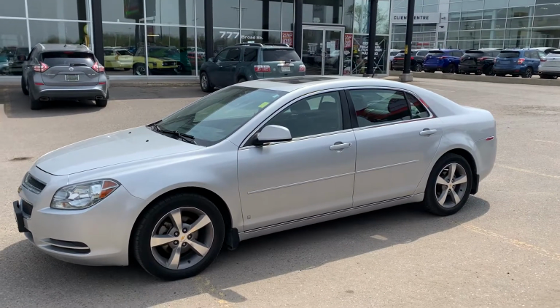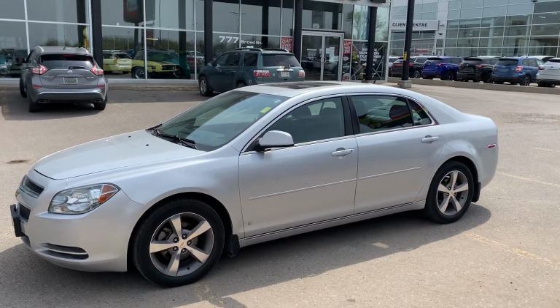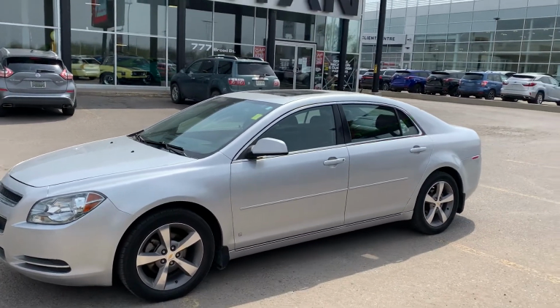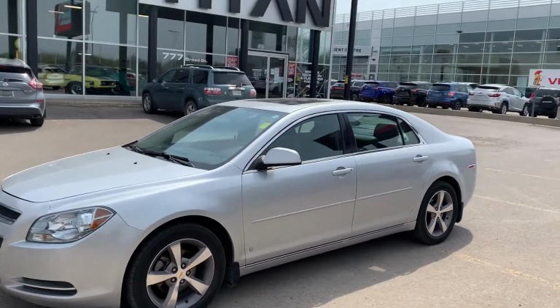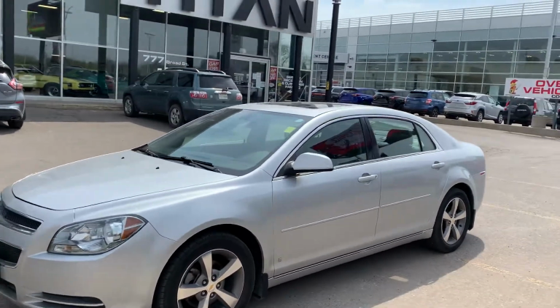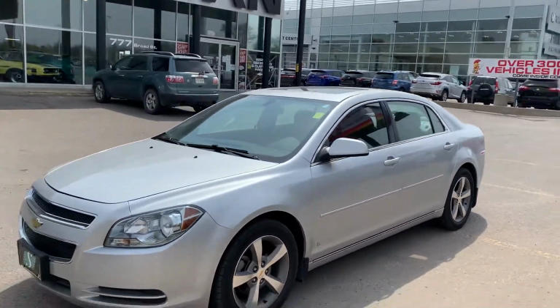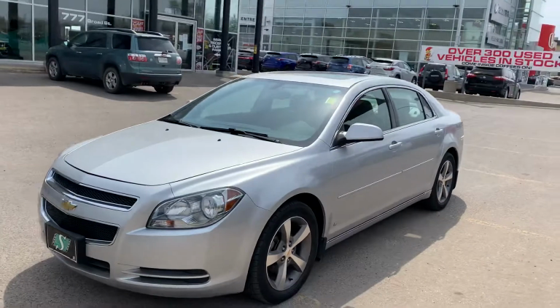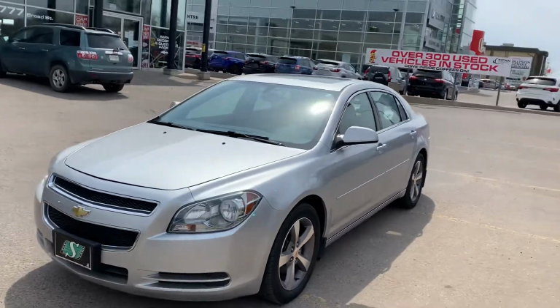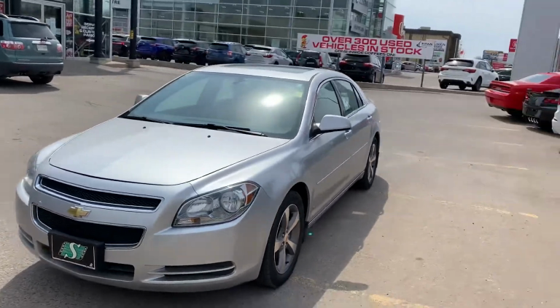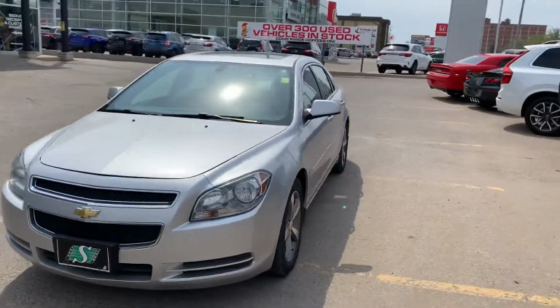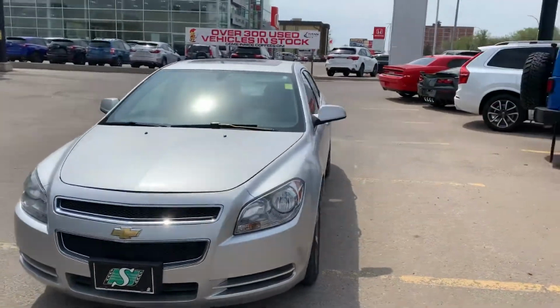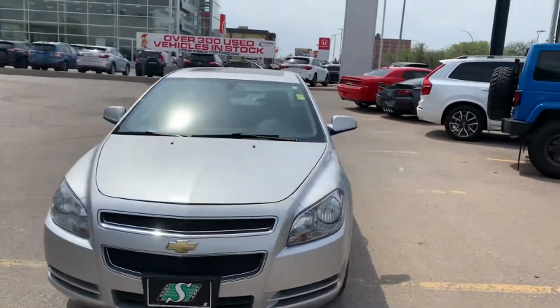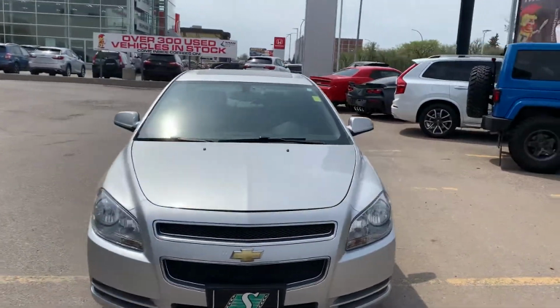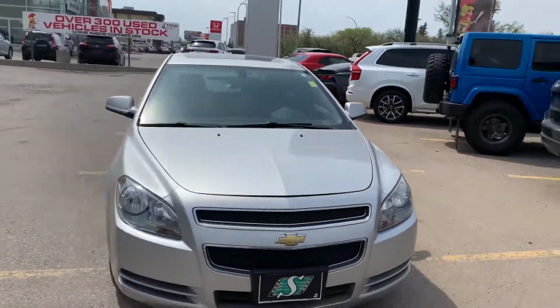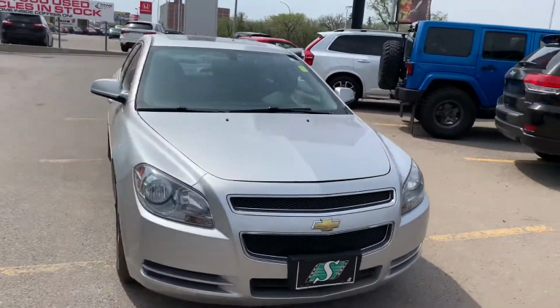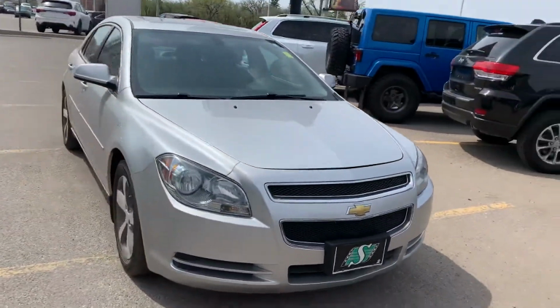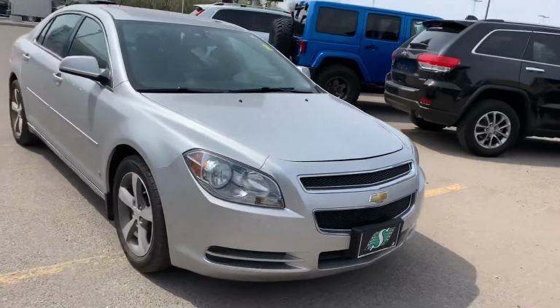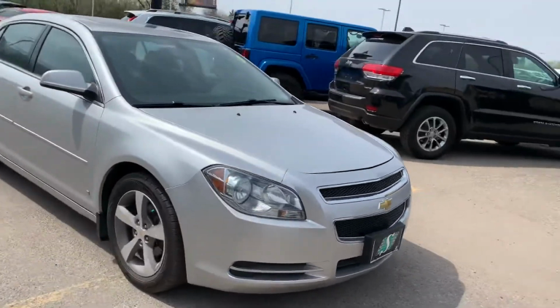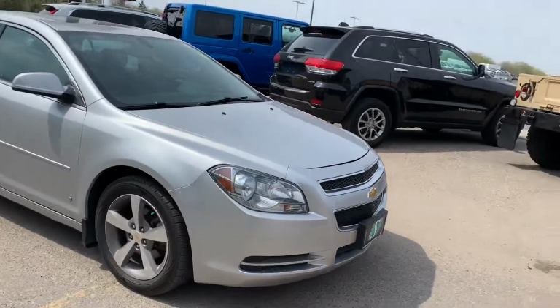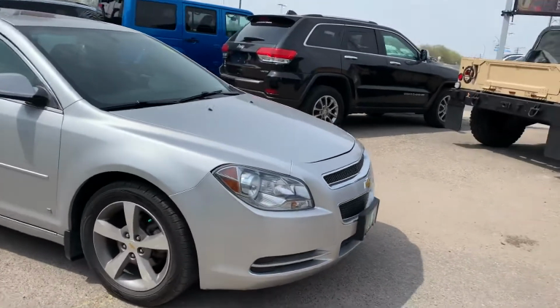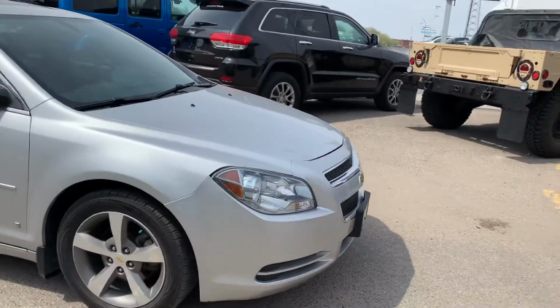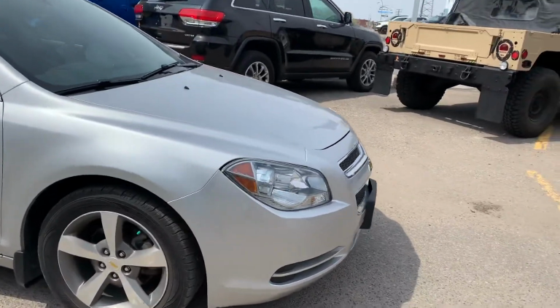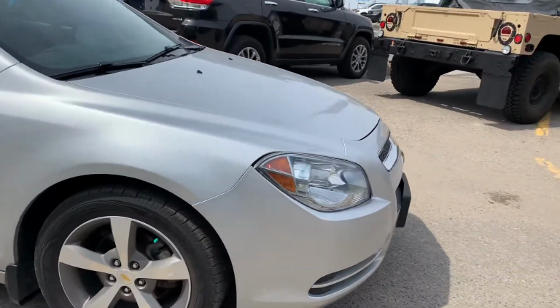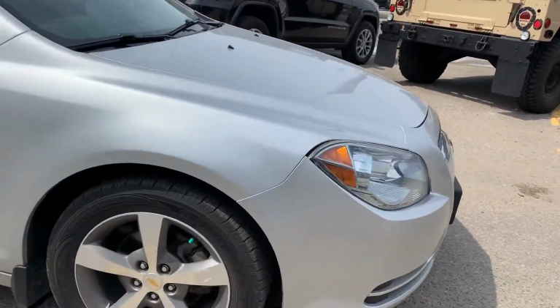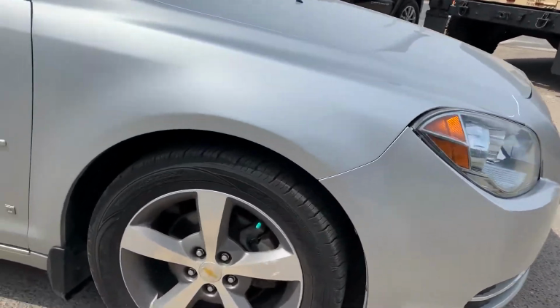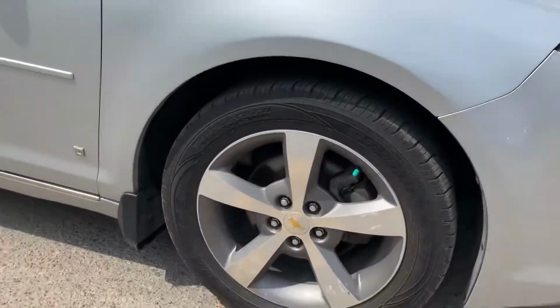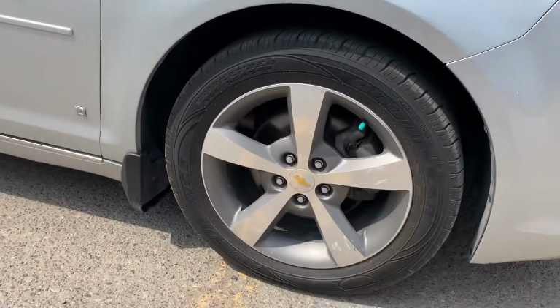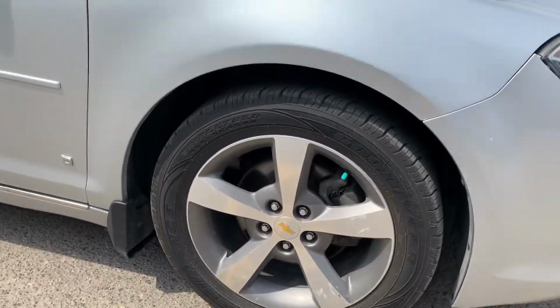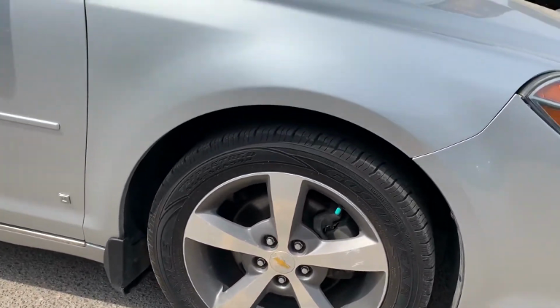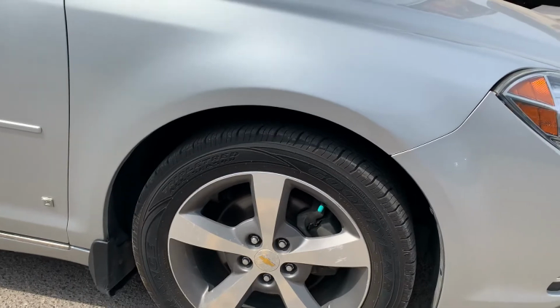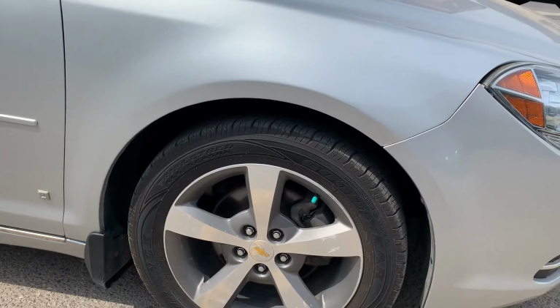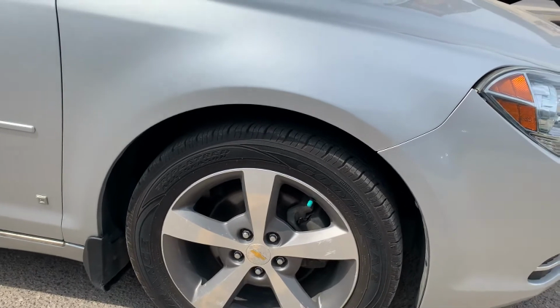Hey, my name is Mike here from Titan Auto. We chatted with each other earlier today over the phone, and as per my promise I wanted to make a quick video of this Malibu so you can see it. I'm going to kind of get close-ups of the tires, wheels, and everything. As I said, for an '09 it's in very nice shape — rims, wheels, tires, all of that.